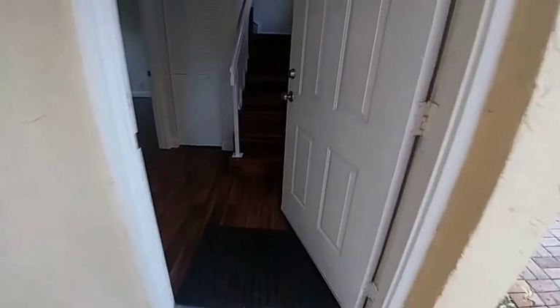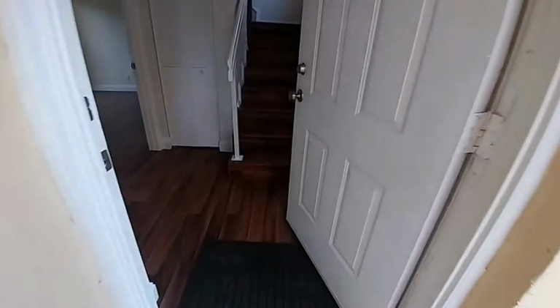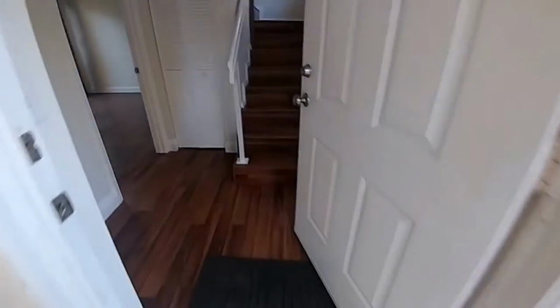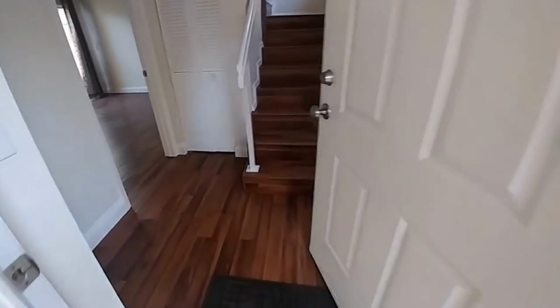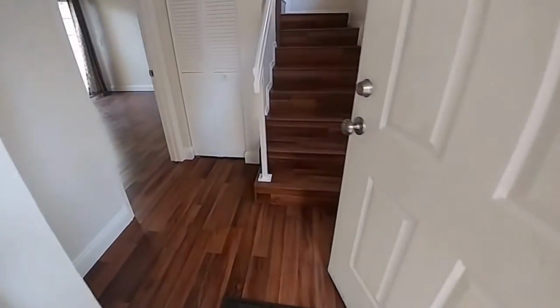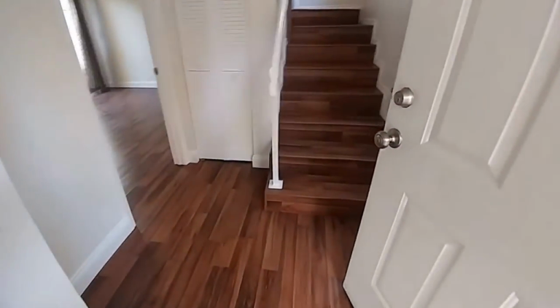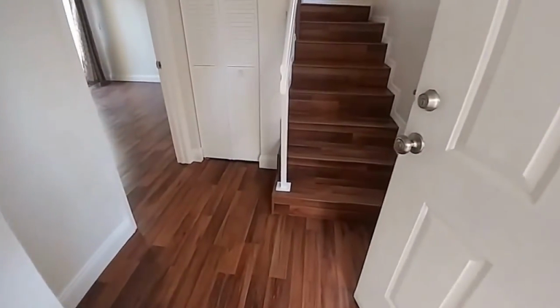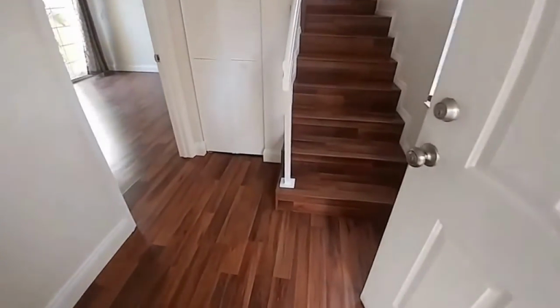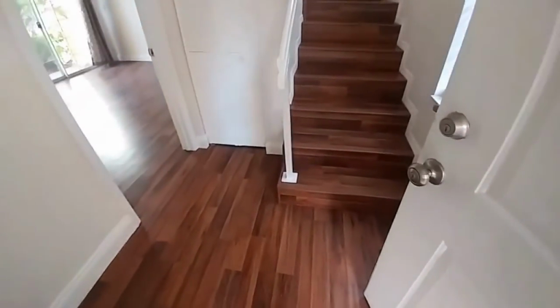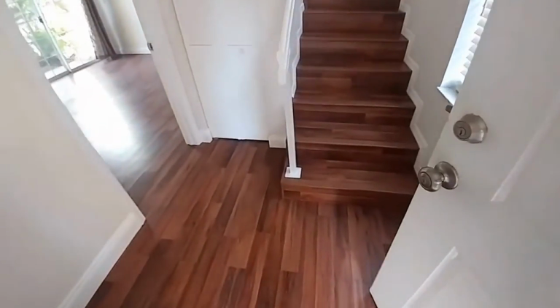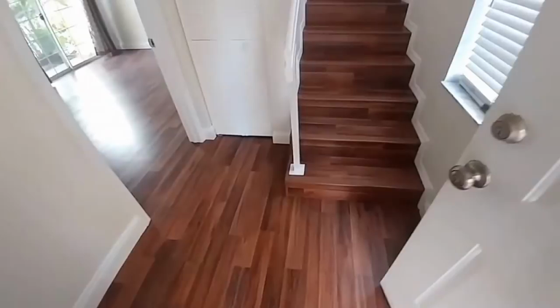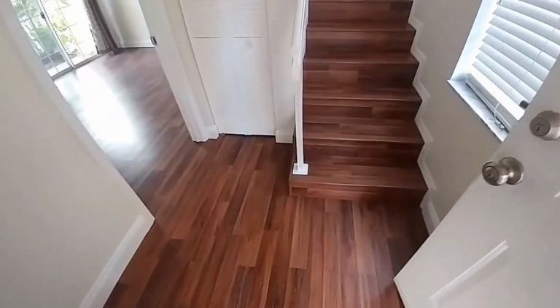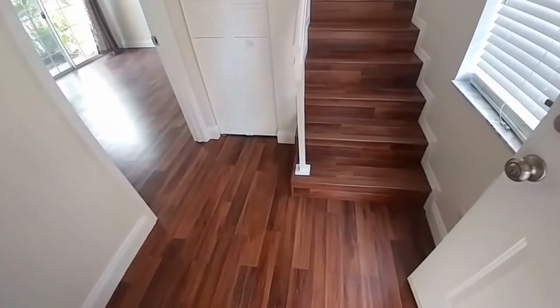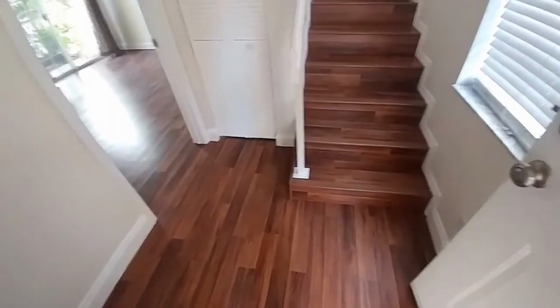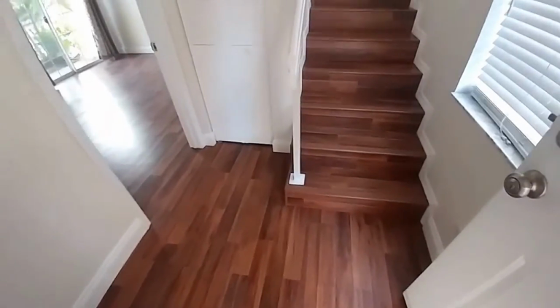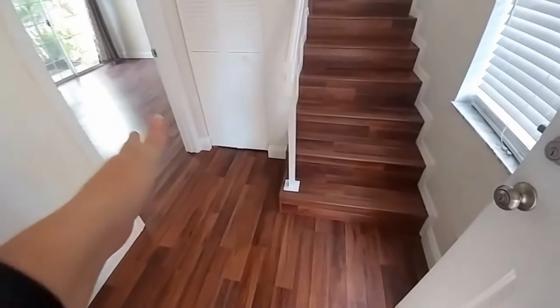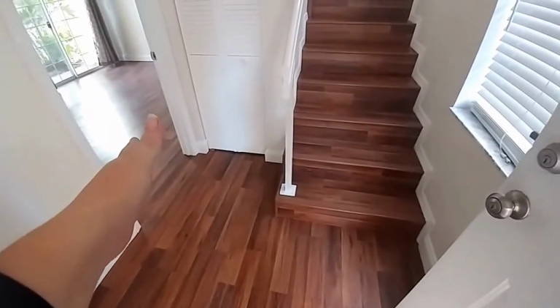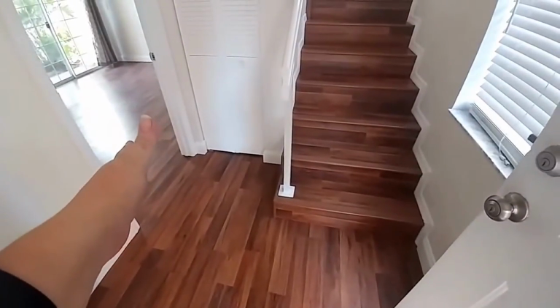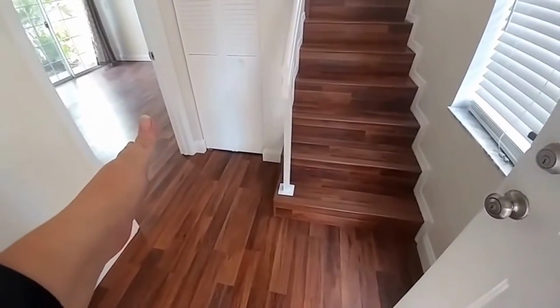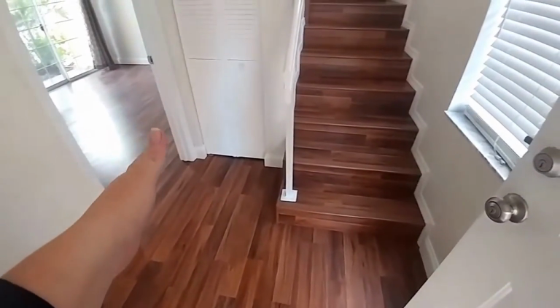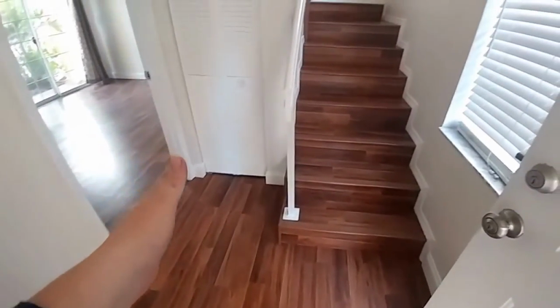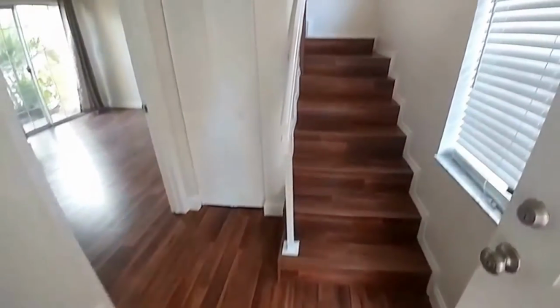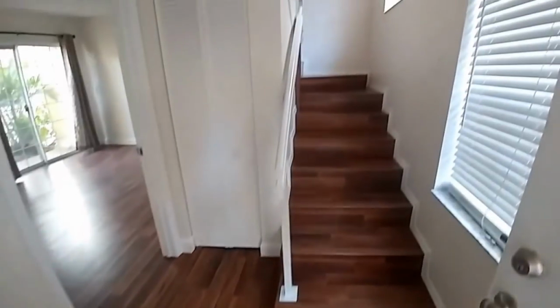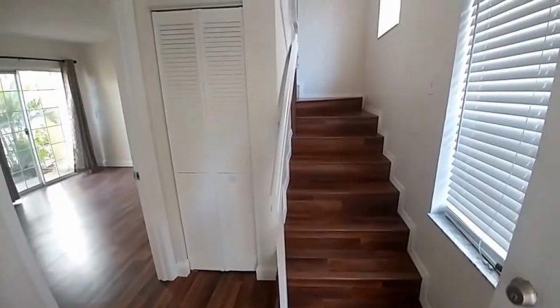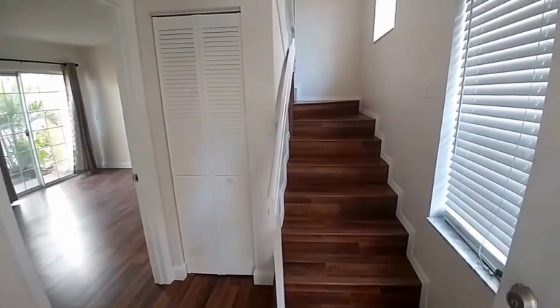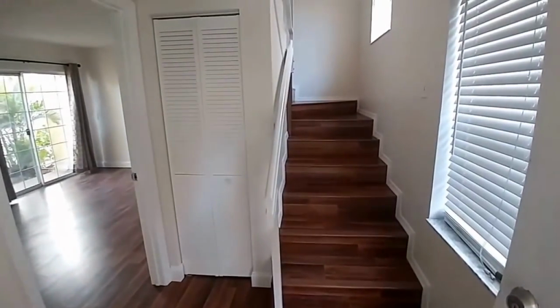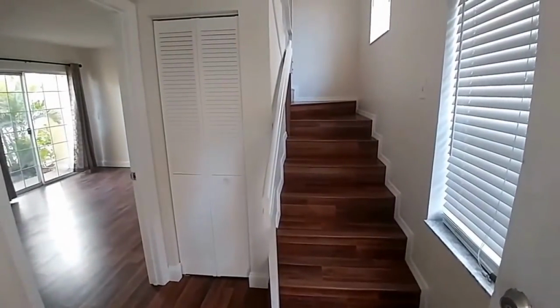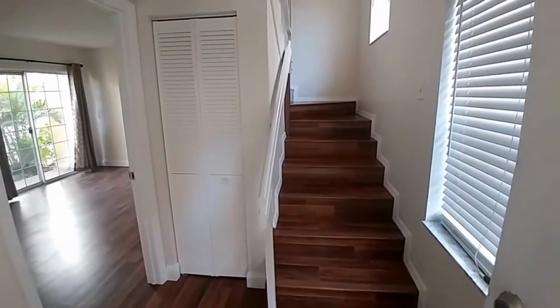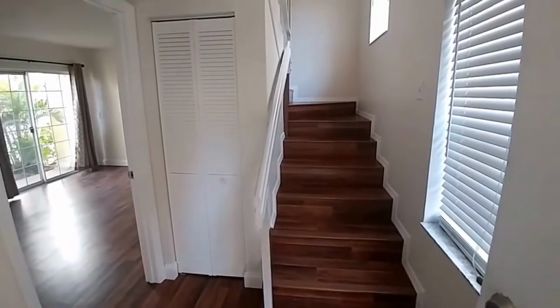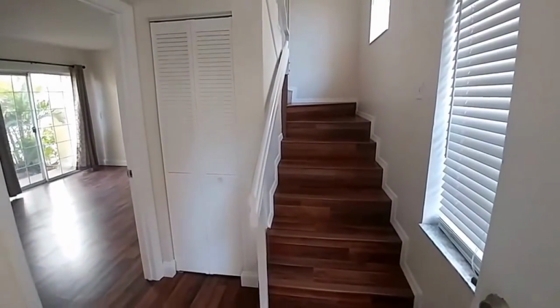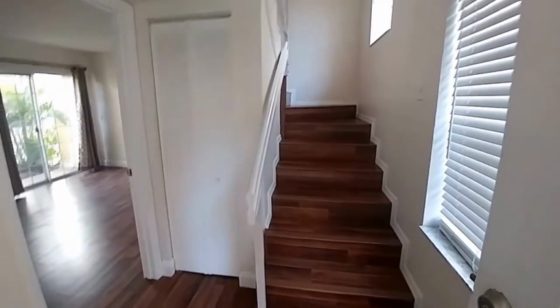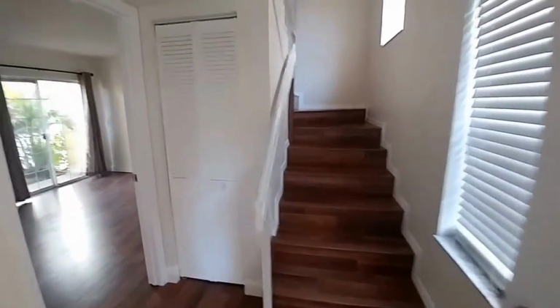Before we go into the unit, I'm going to do a description of the layout. As you can see here, we have the landing, and to the left is going to be the first master suite. Then up the stairs is going to be the living areas and the second master.